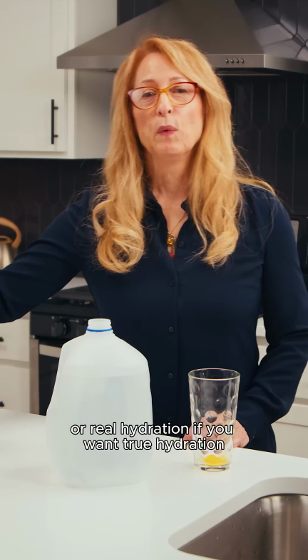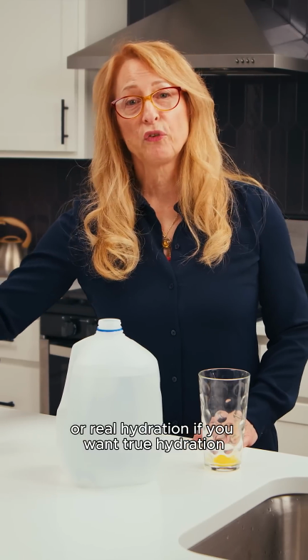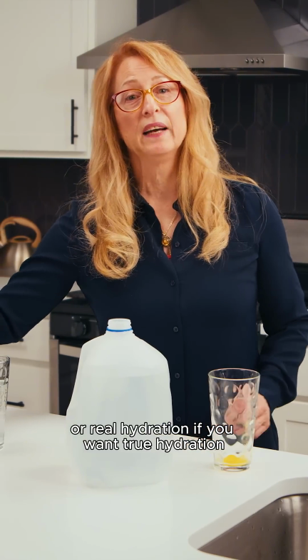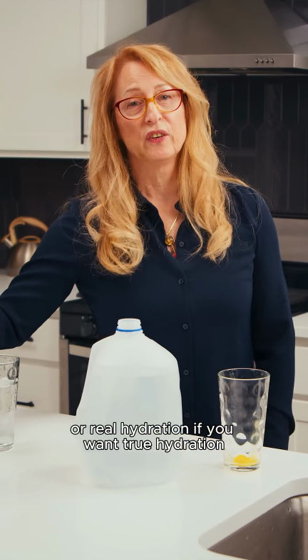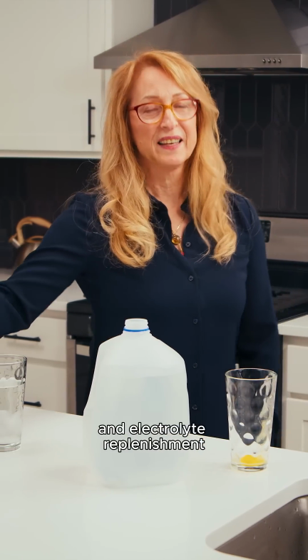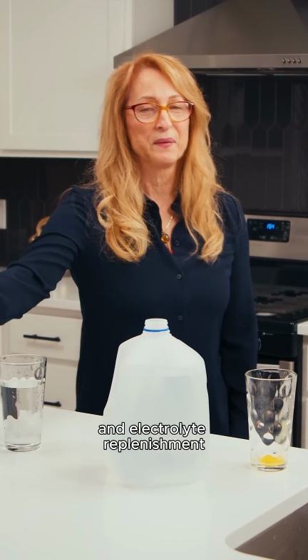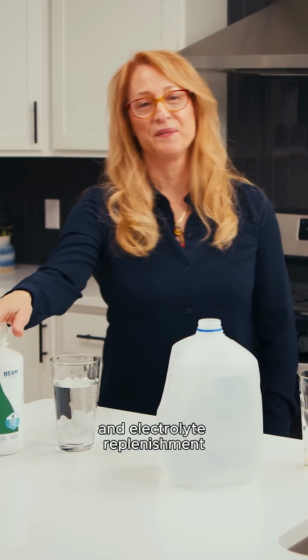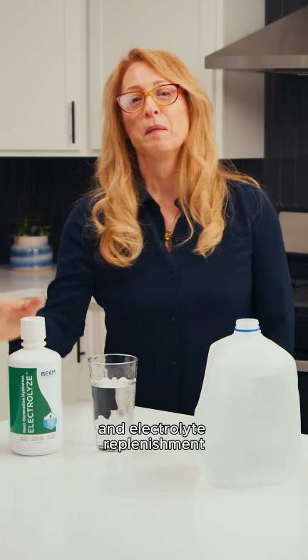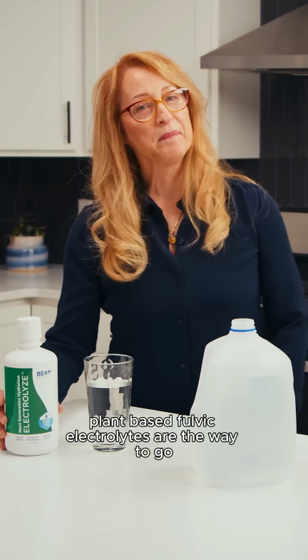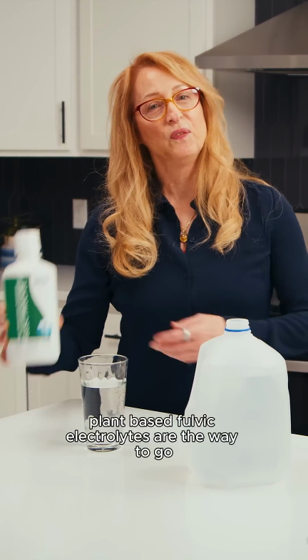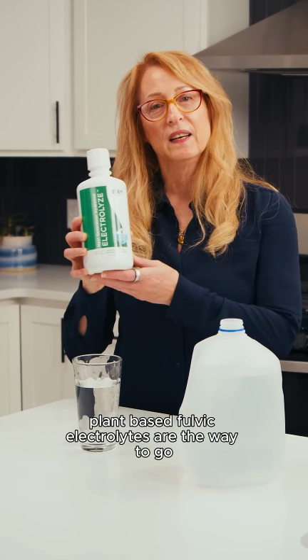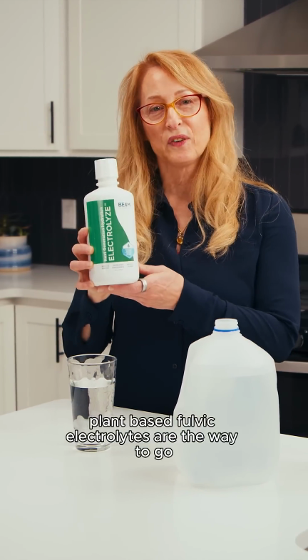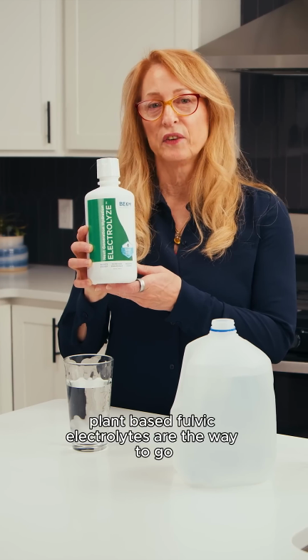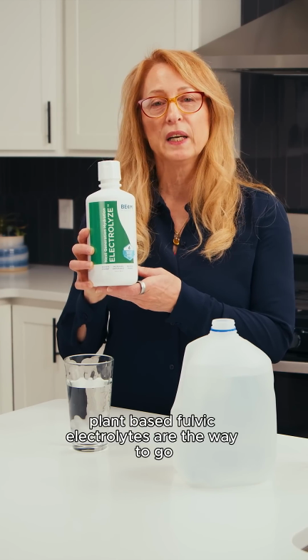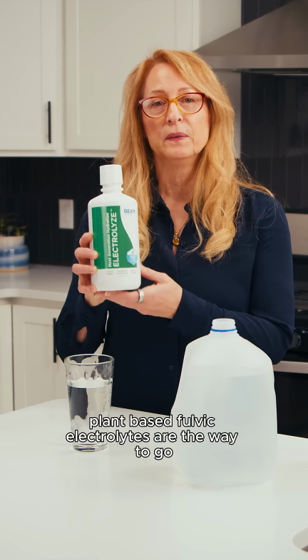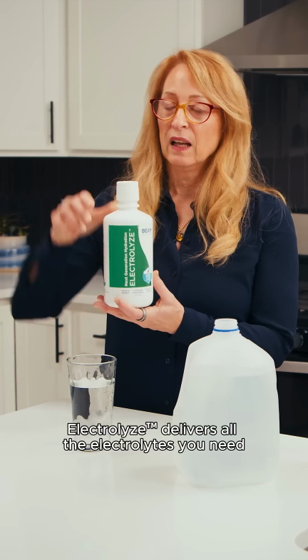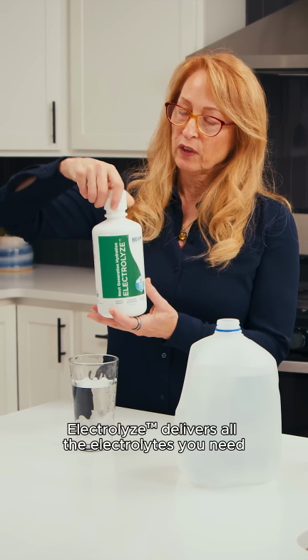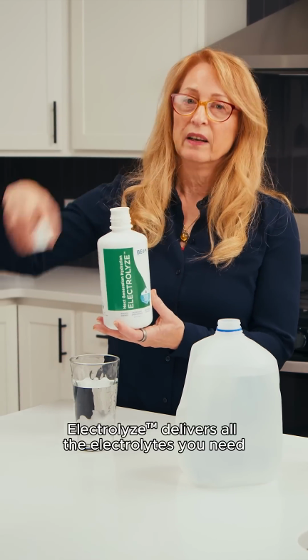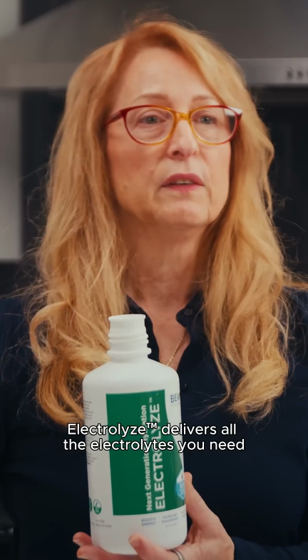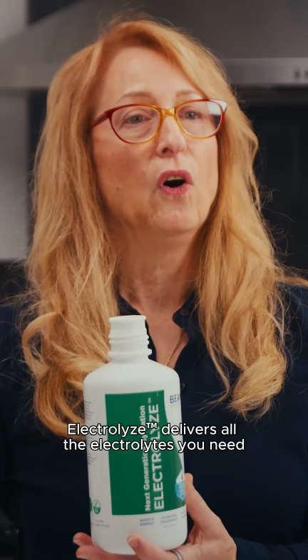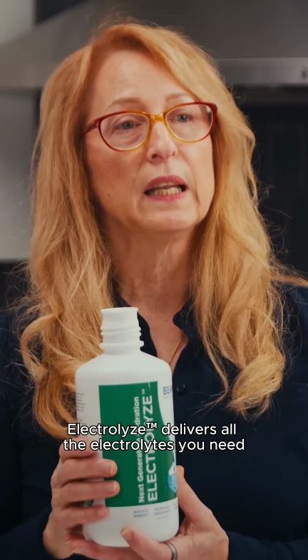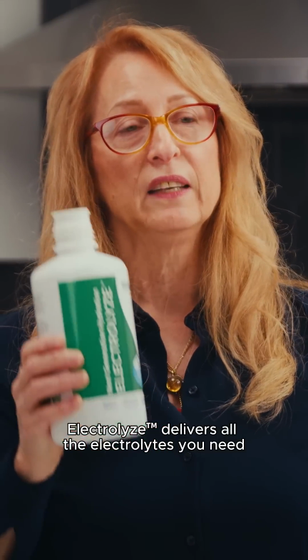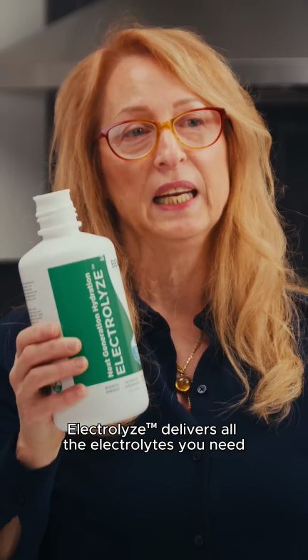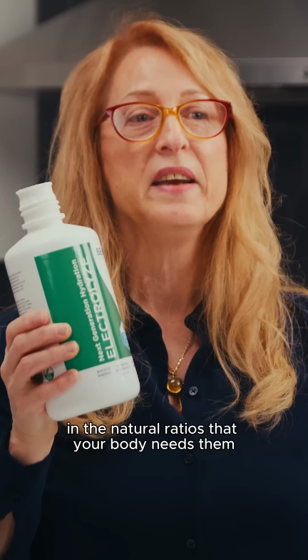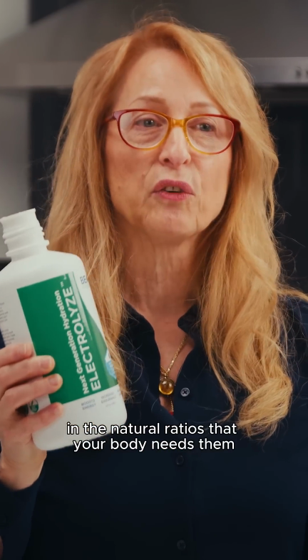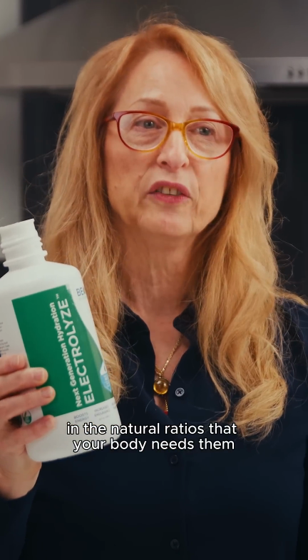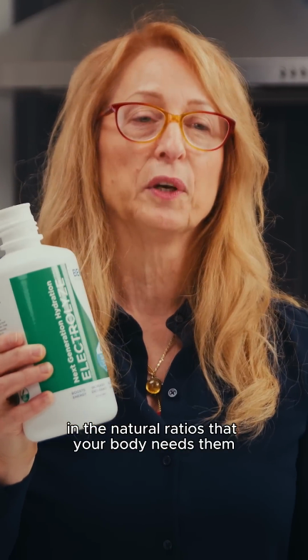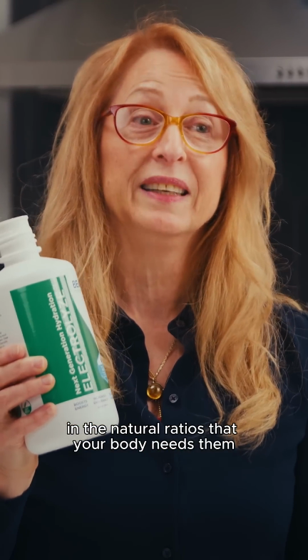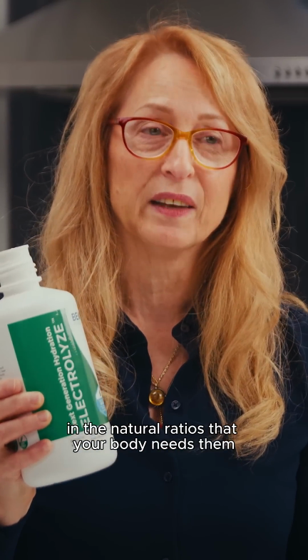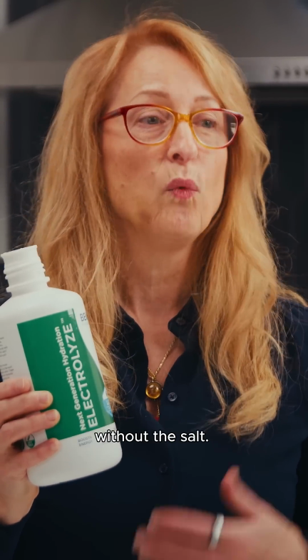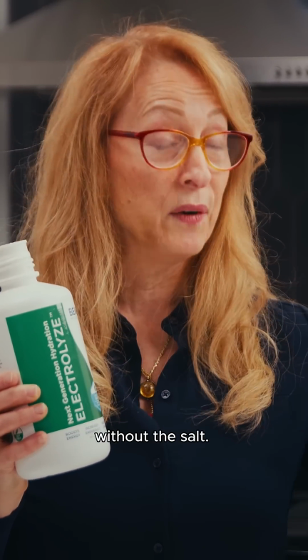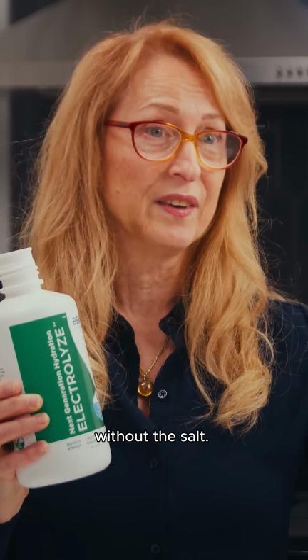If you want true hydration and electrolyte replenishment, plant-based fulvic electrolytes are the way to go. Electrolyze delivers all the electrolytes you need in the natural ratios that your body needs them, without the salt.